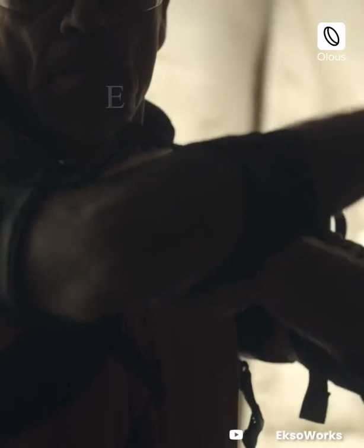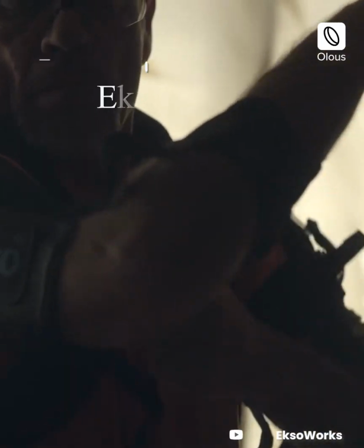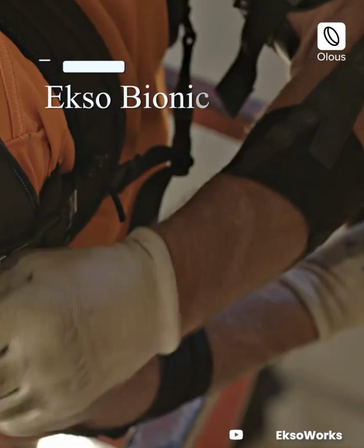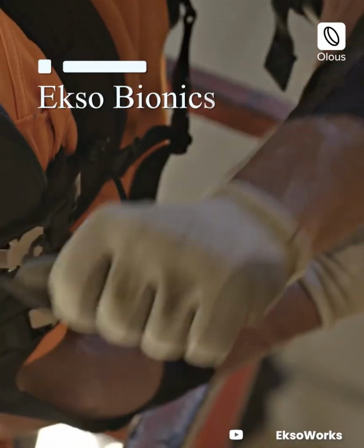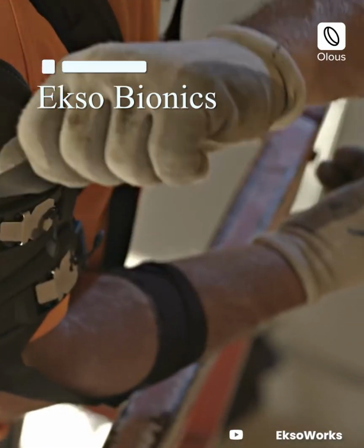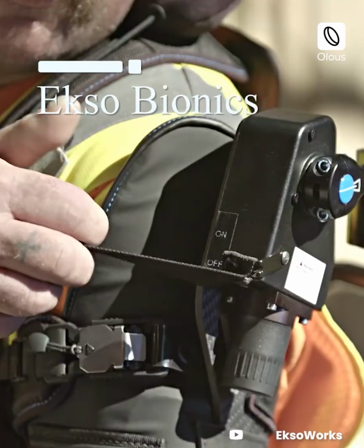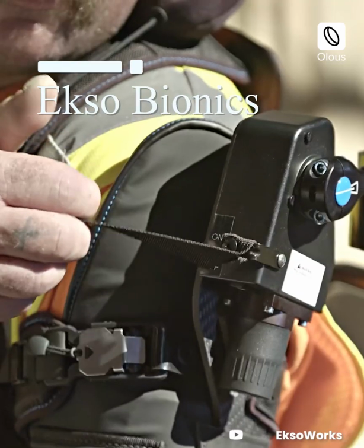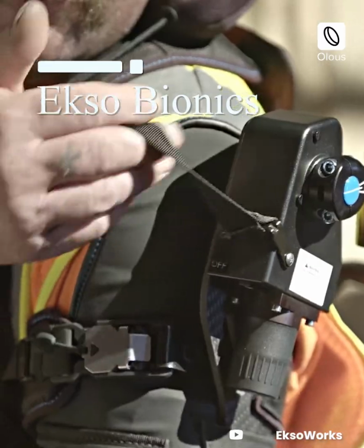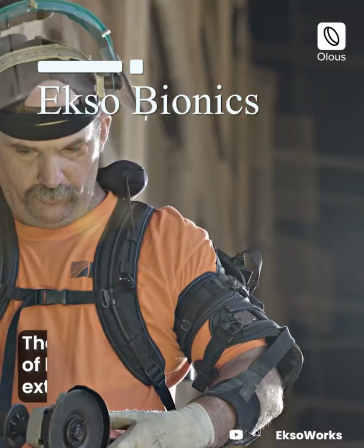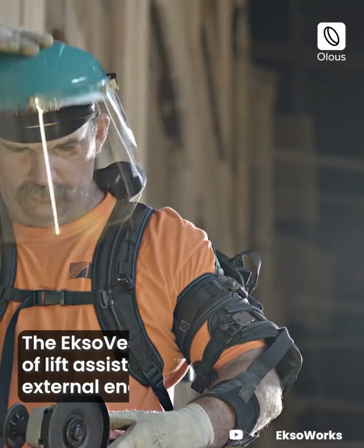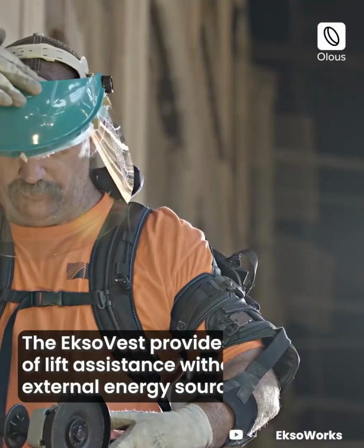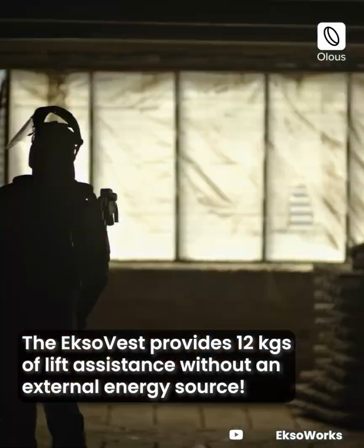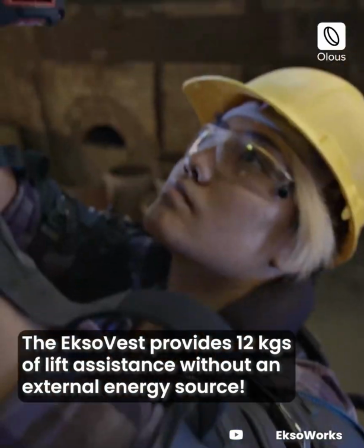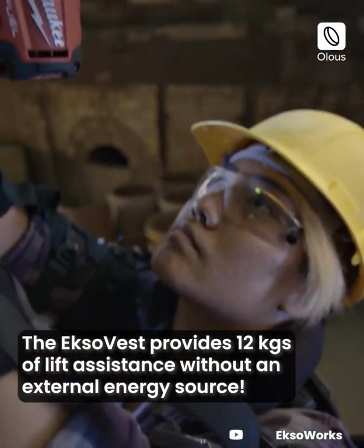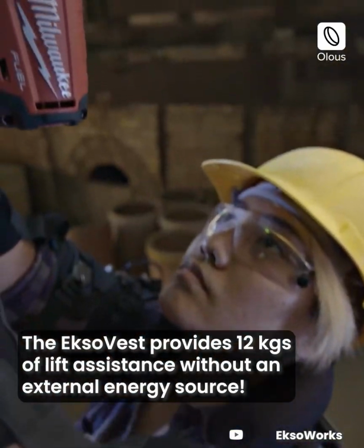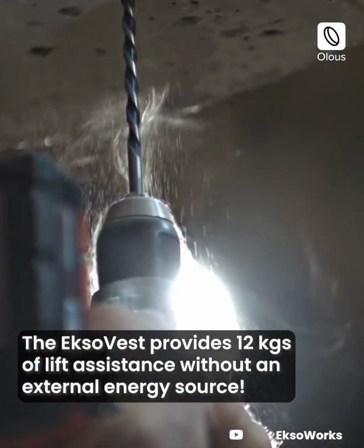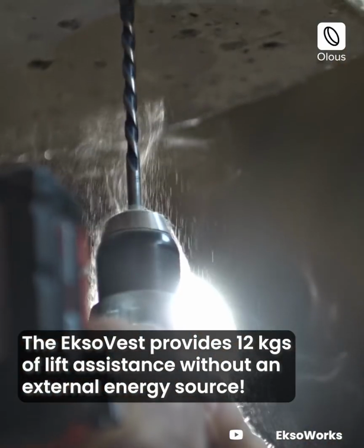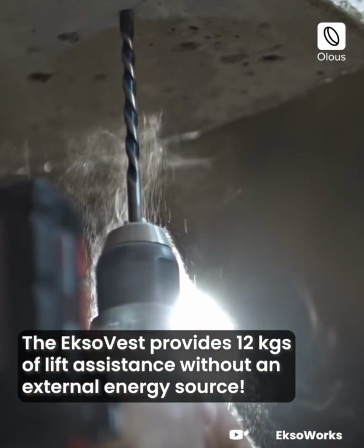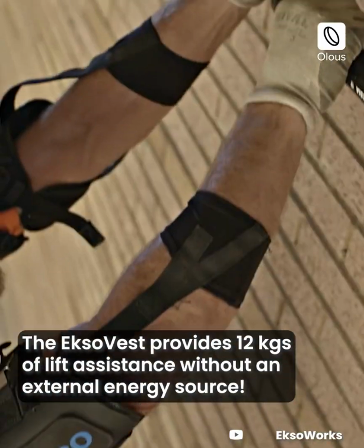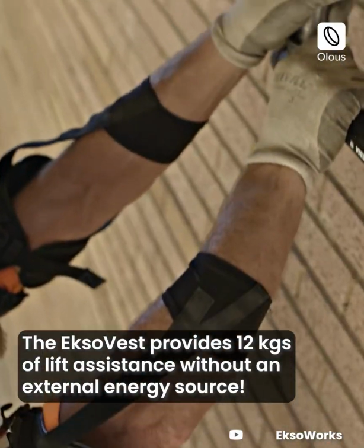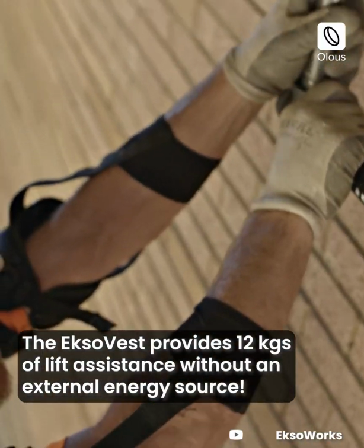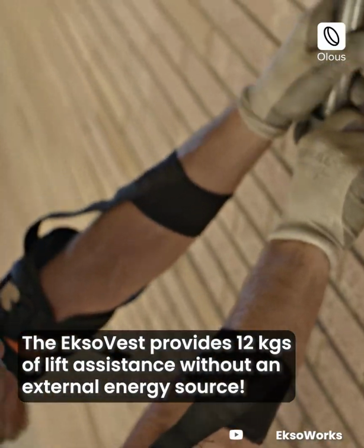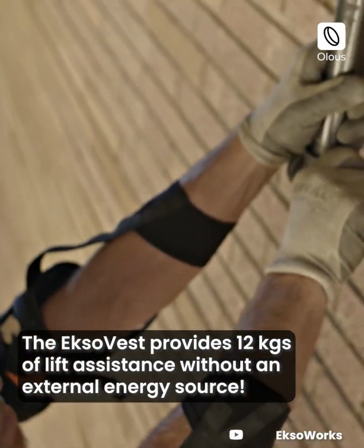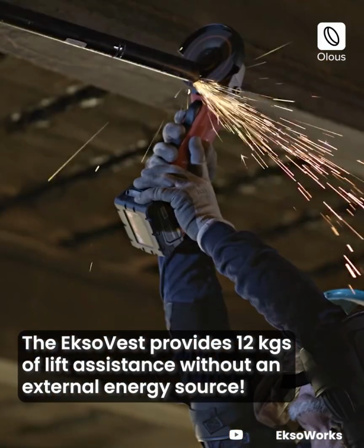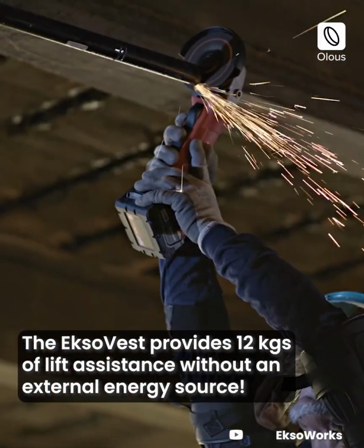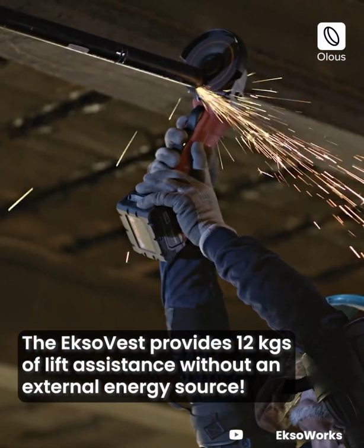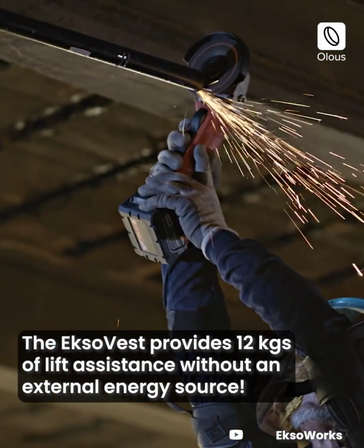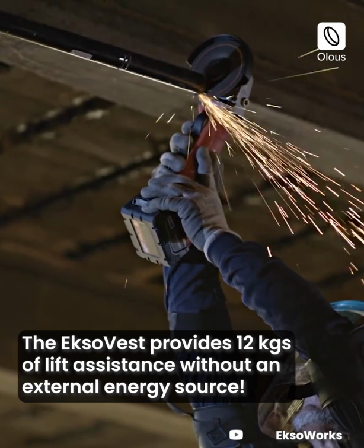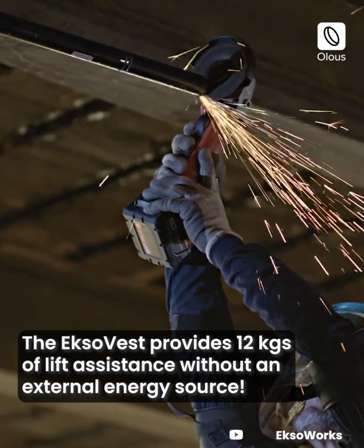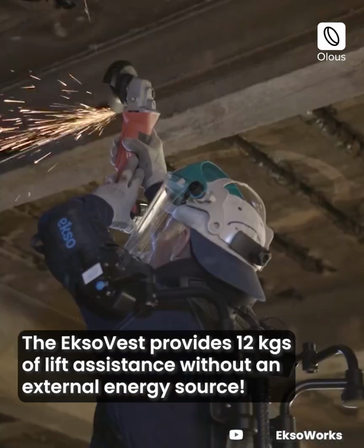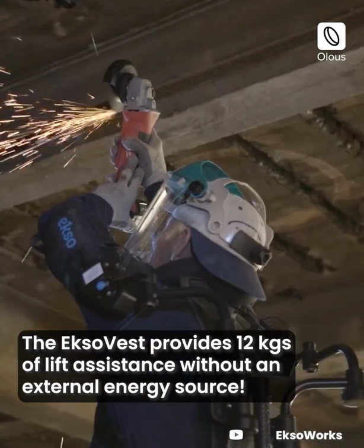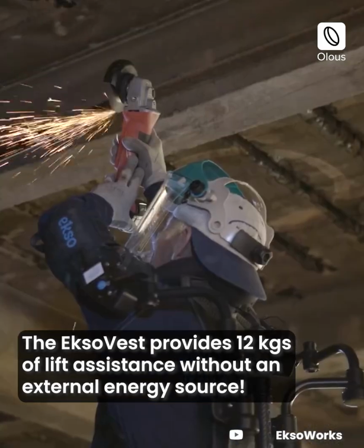Exo Bionics: the Exo Vest provides 12 kilograms of lift assistance without an external energy source.